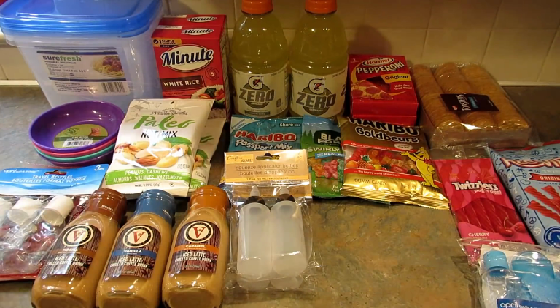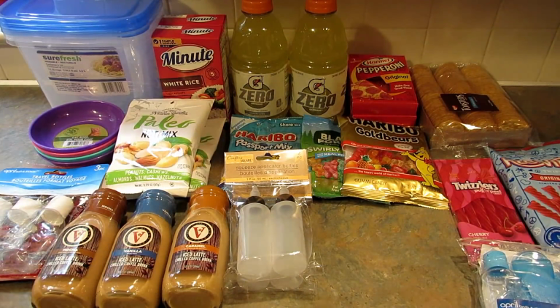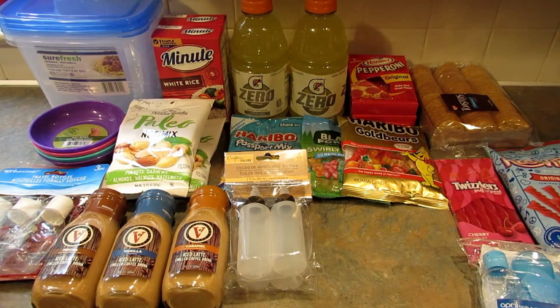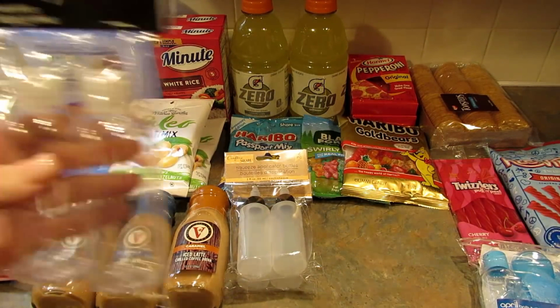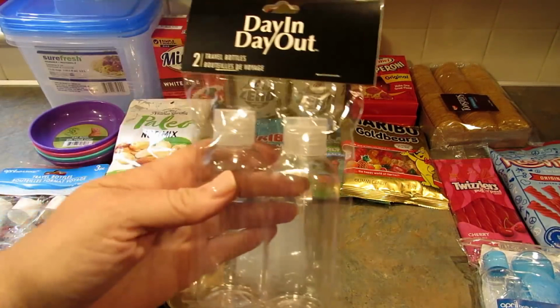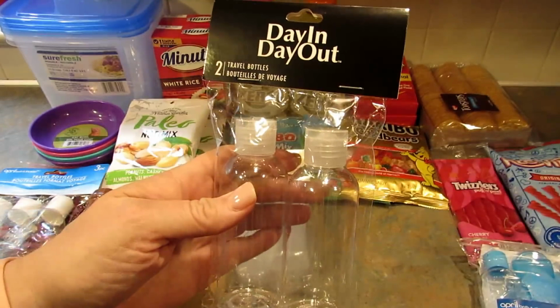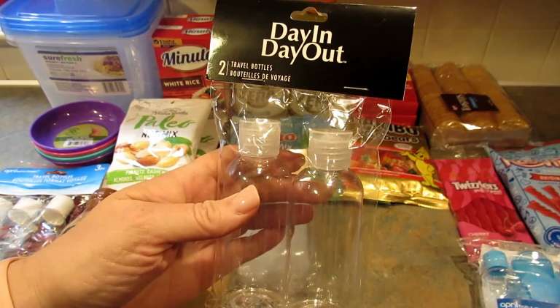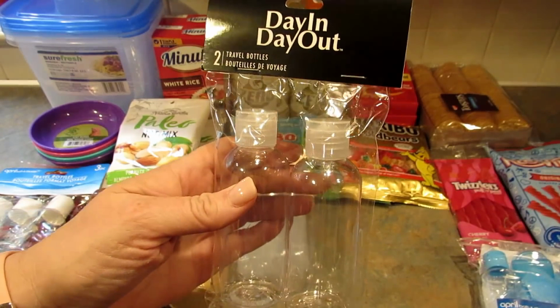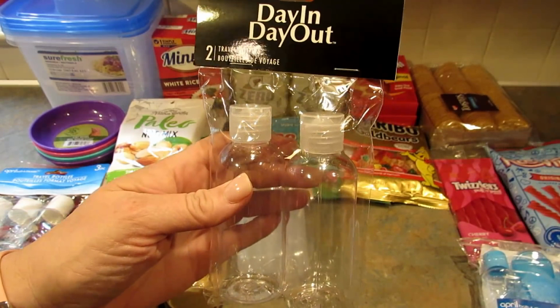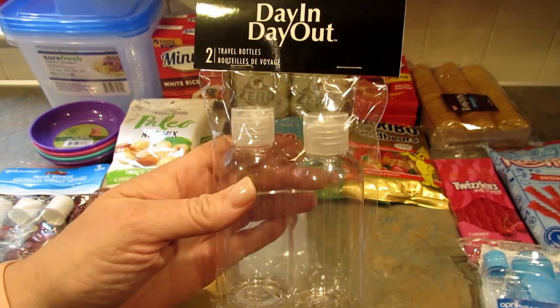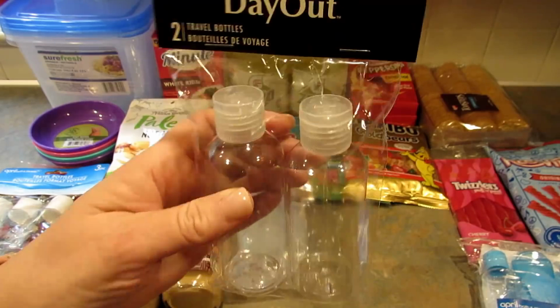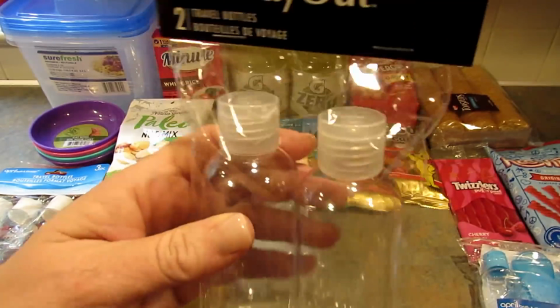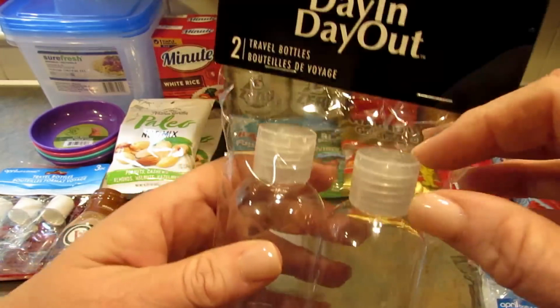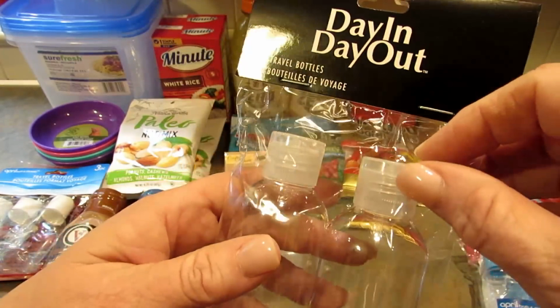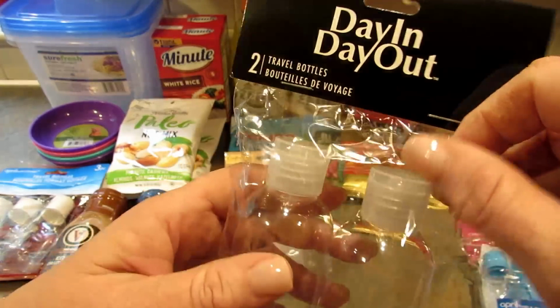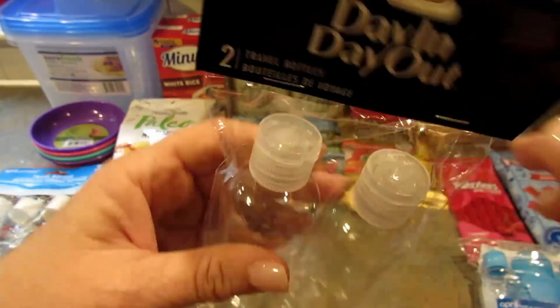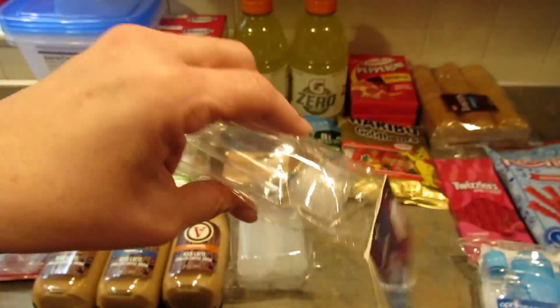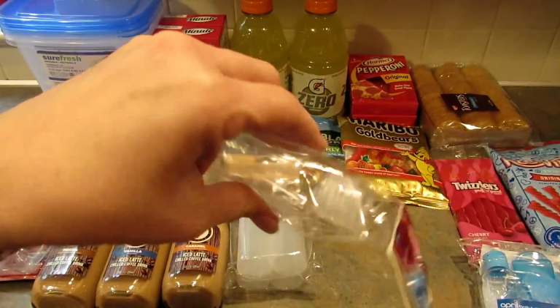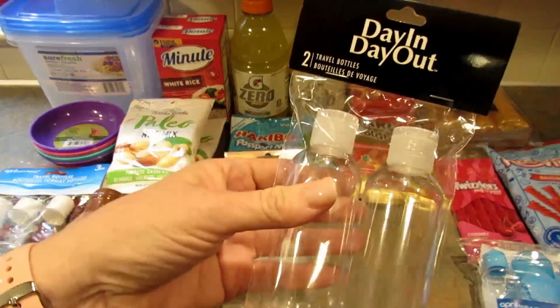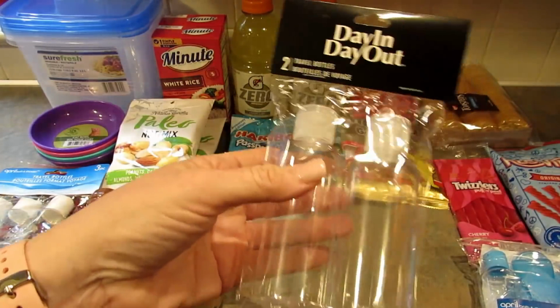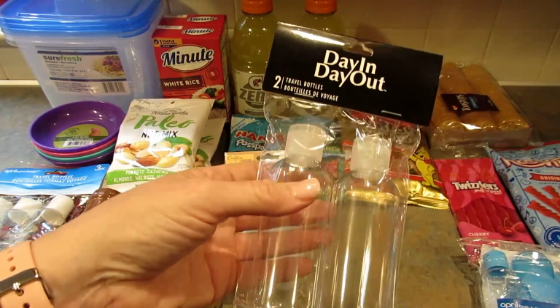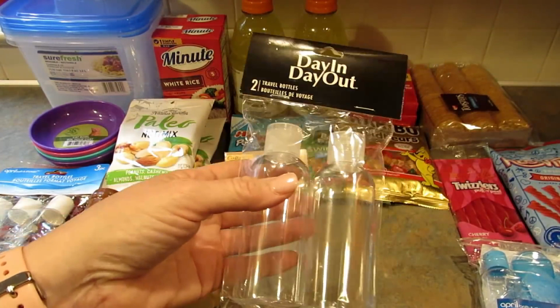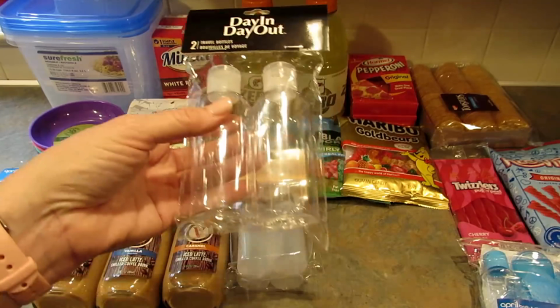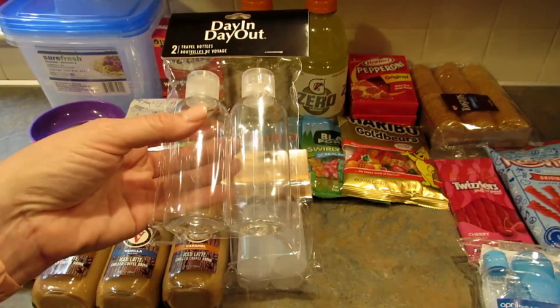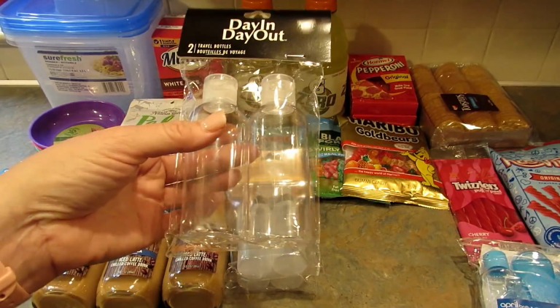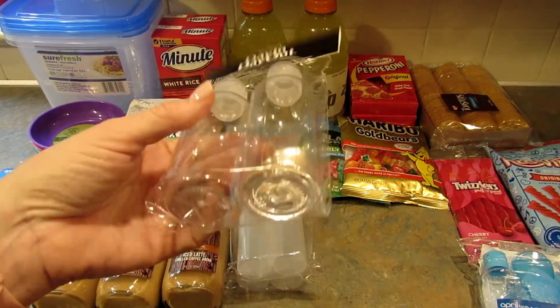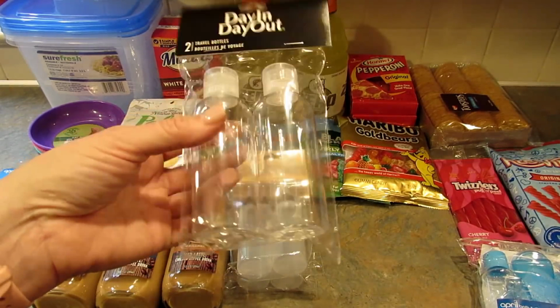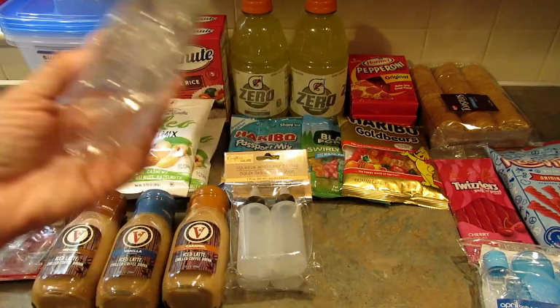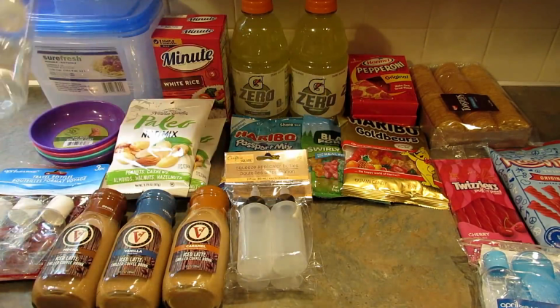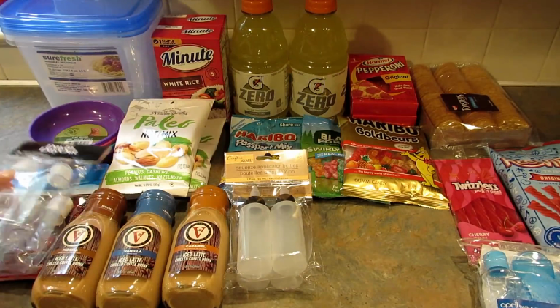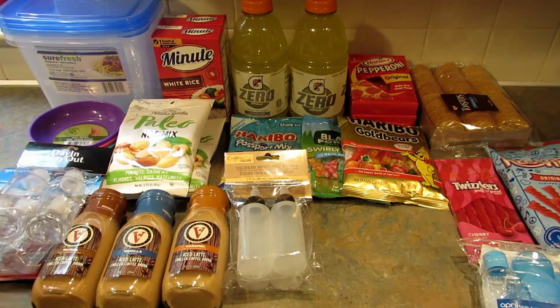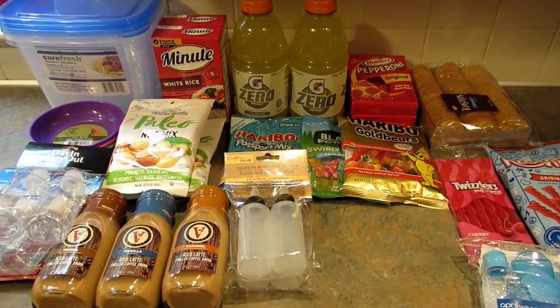Then I found these by Day In Day Out — two travel bottles where you can flip the top up and they're squeeze bottles. She may not want any of these and like I said, if not, I'll just keep them.